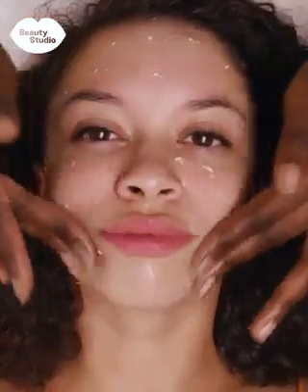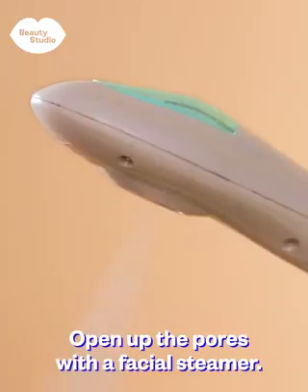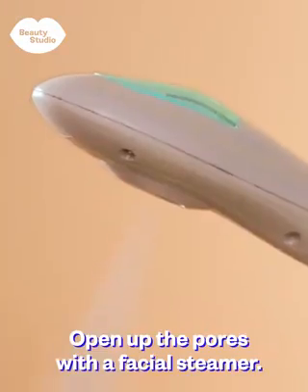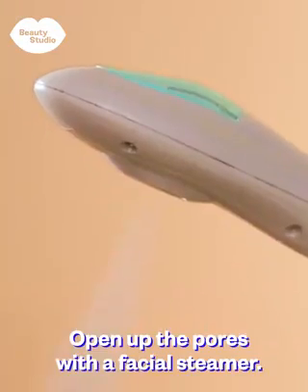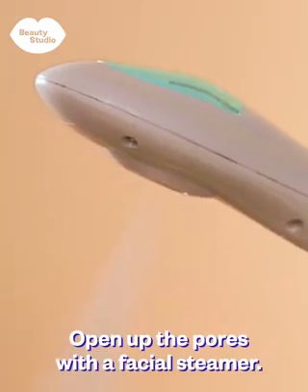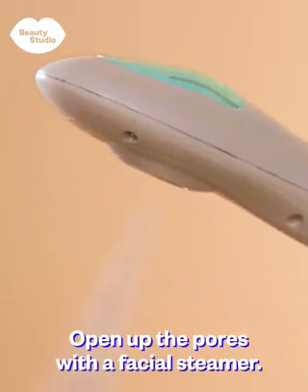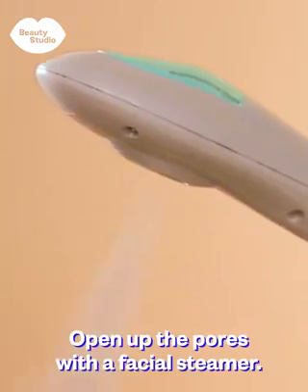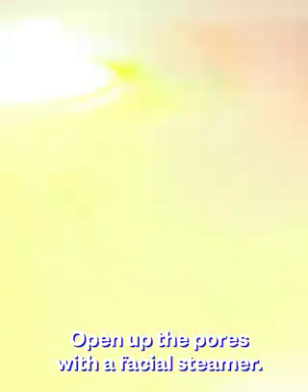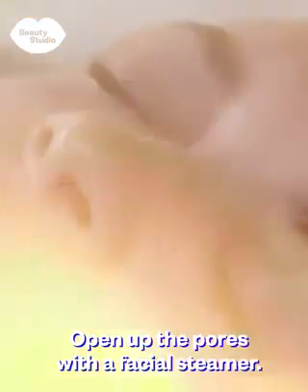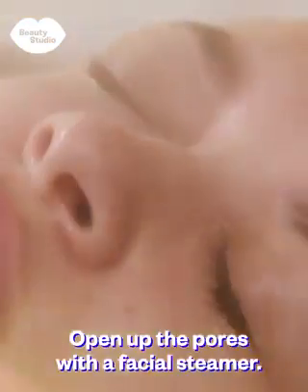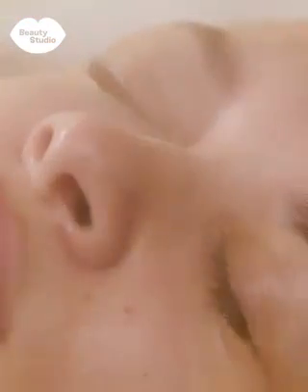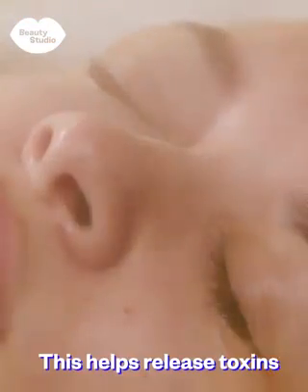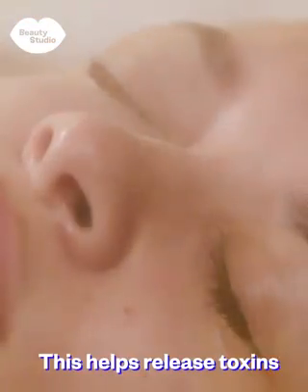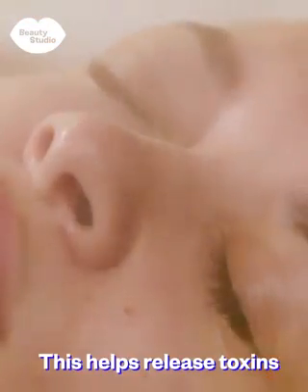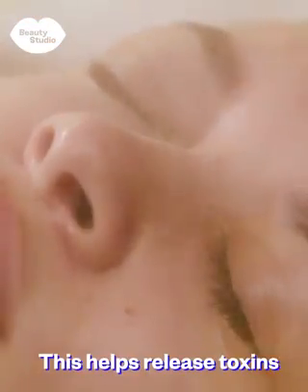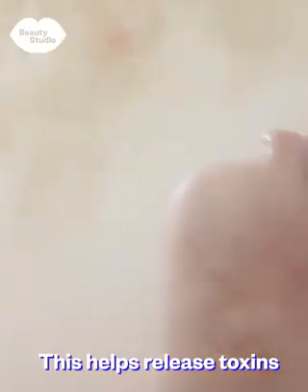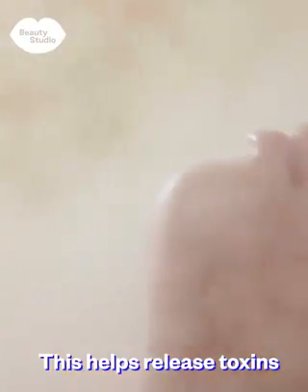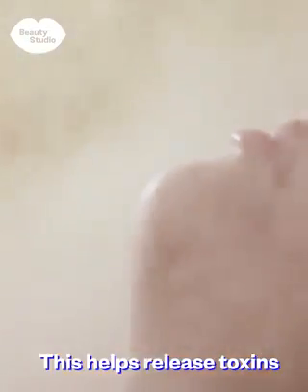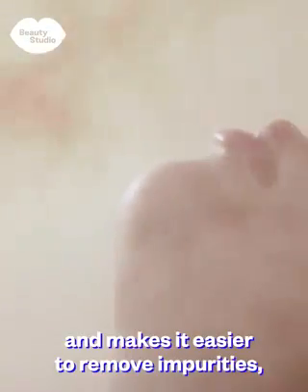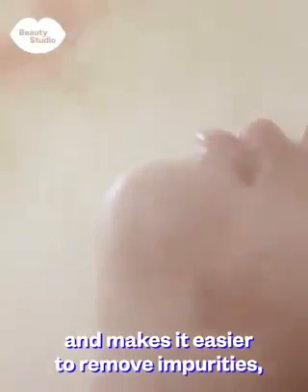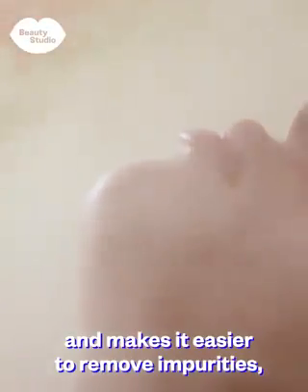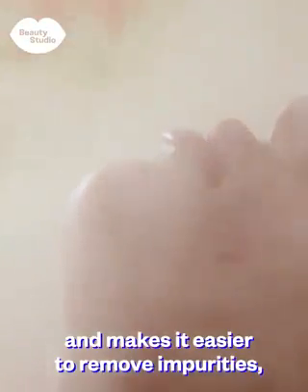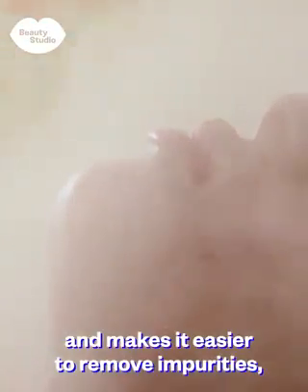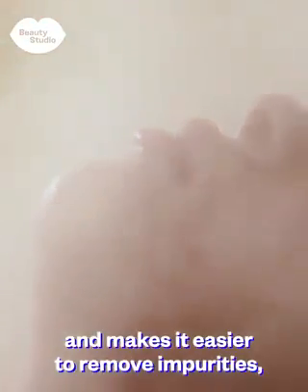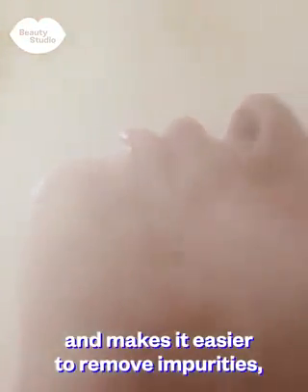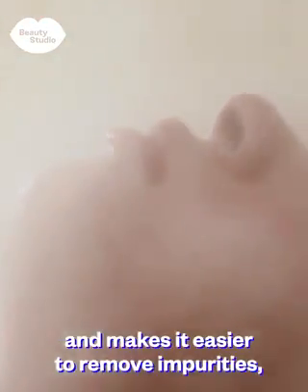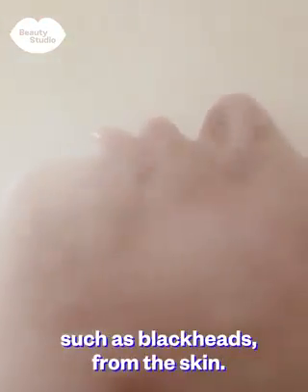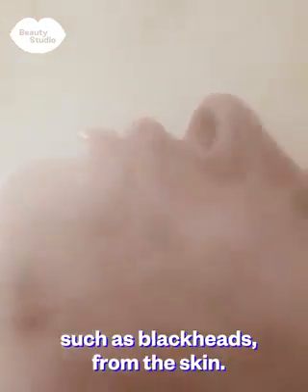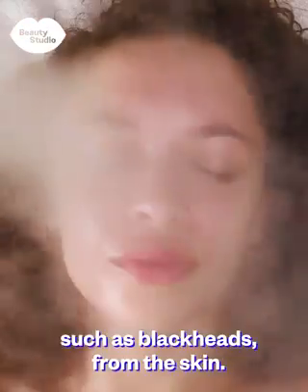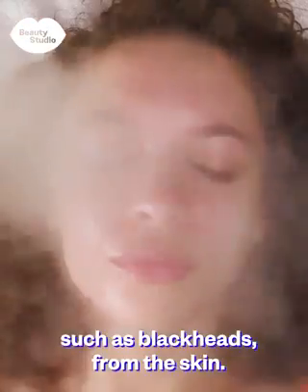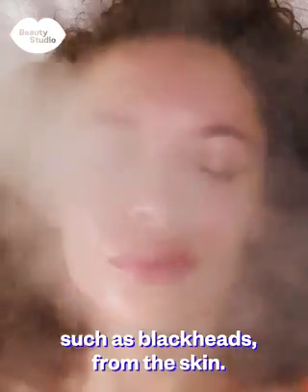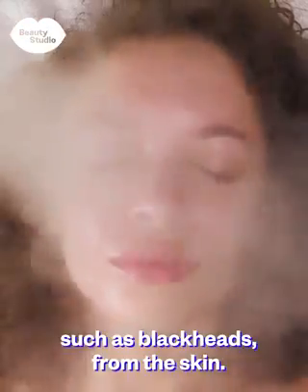Open up the pores with a facial steamer. This helps release toxins and makes it easier to remove impurities such as blackheads from the skin.